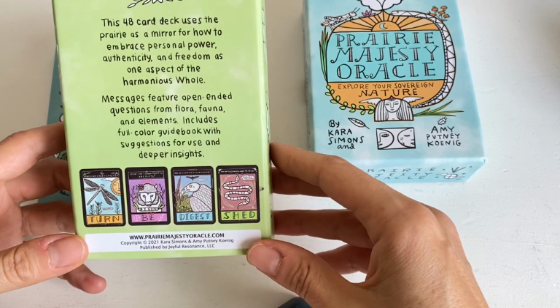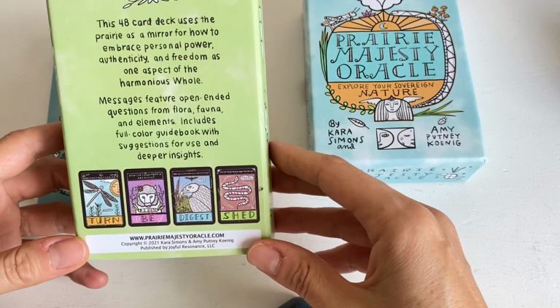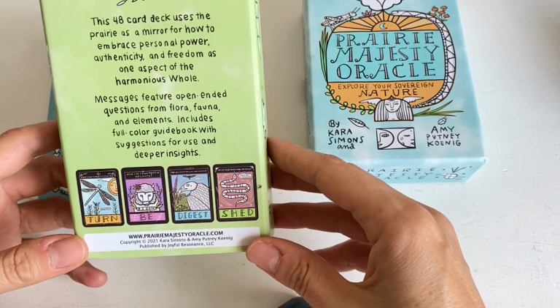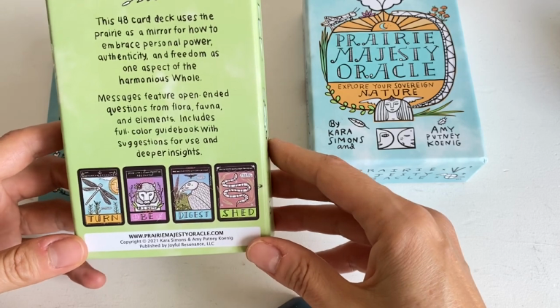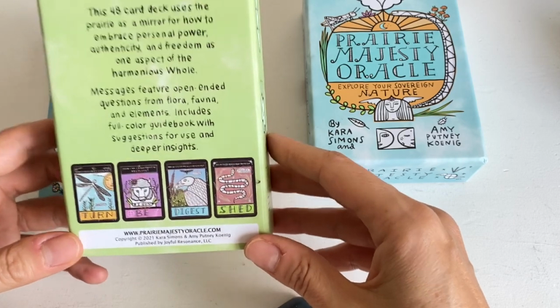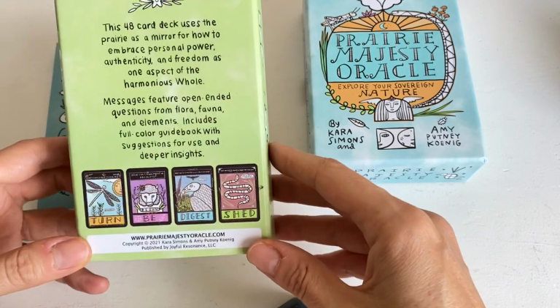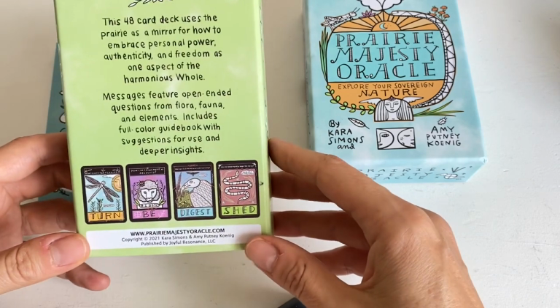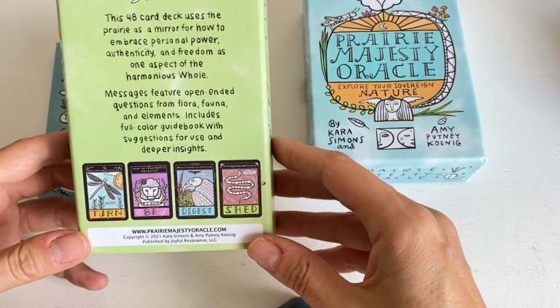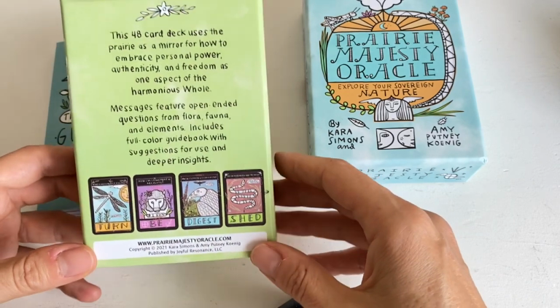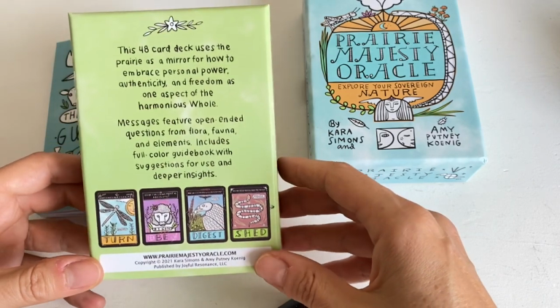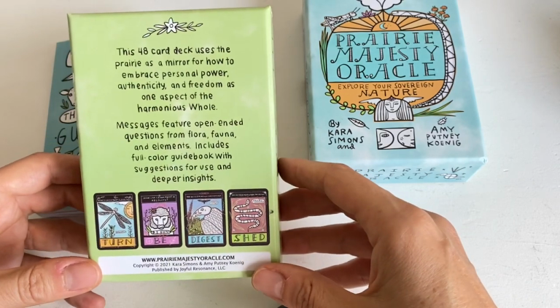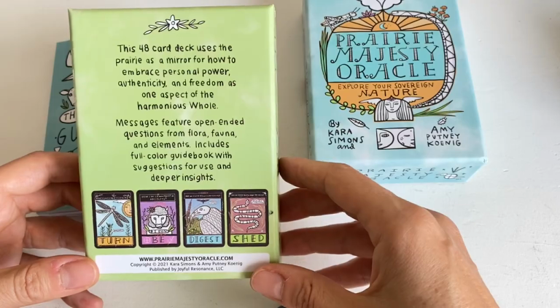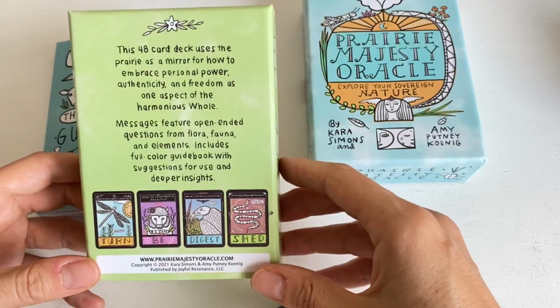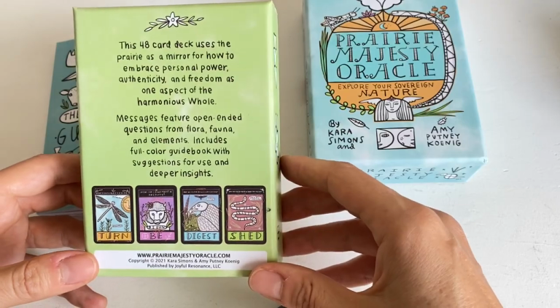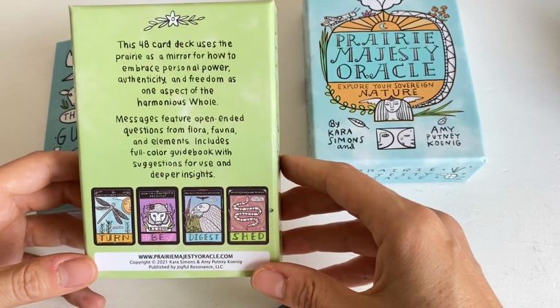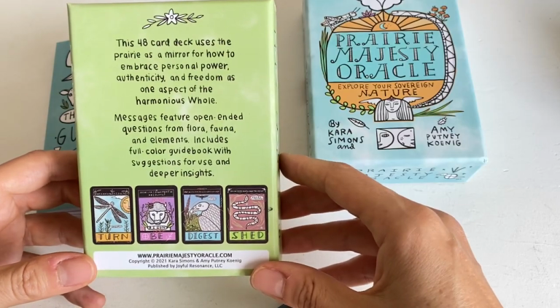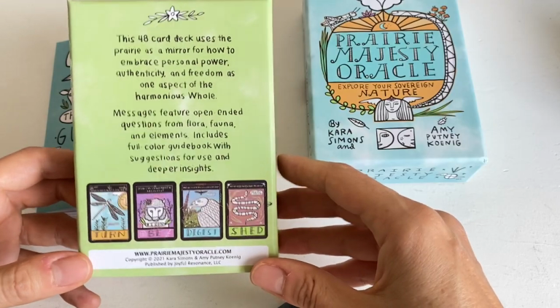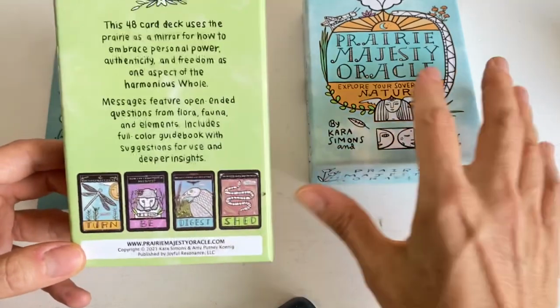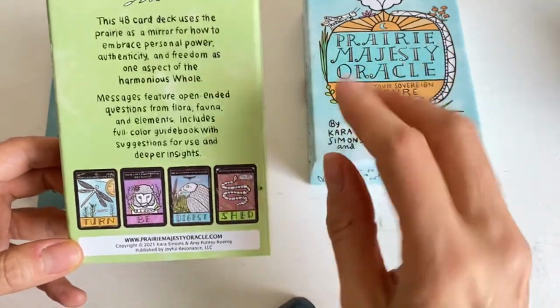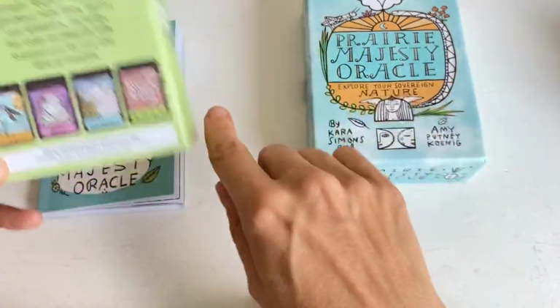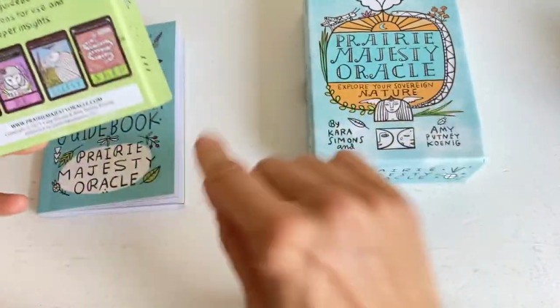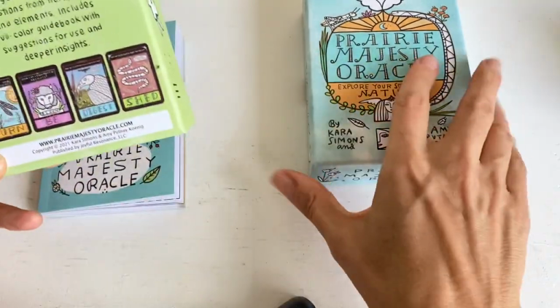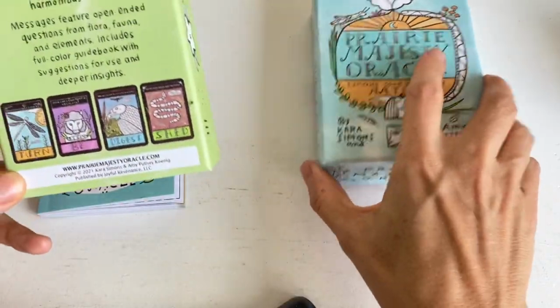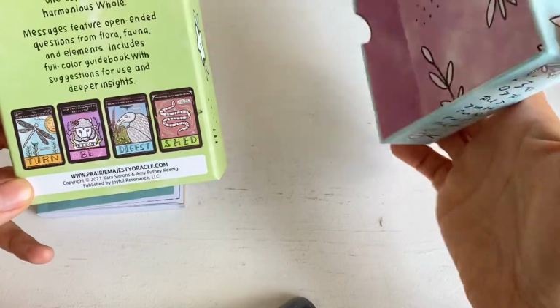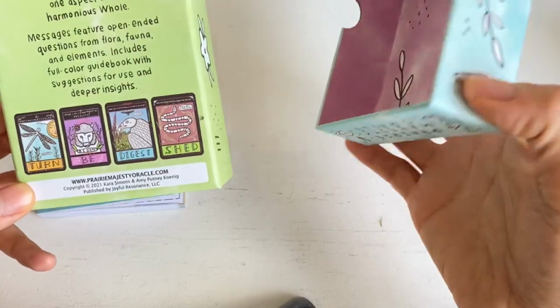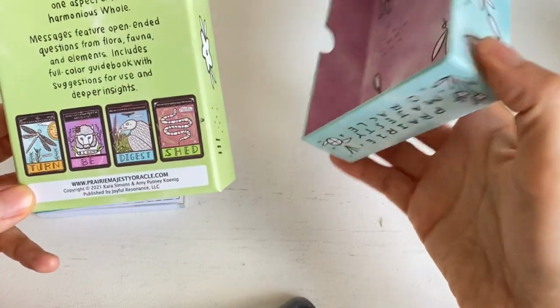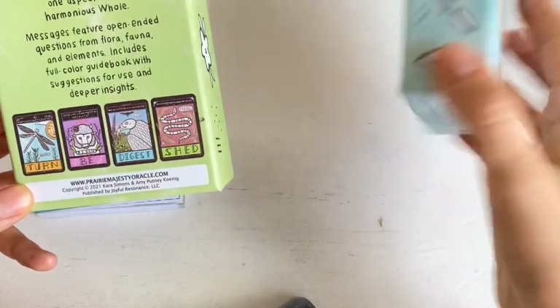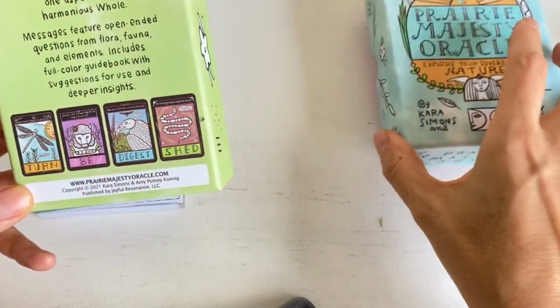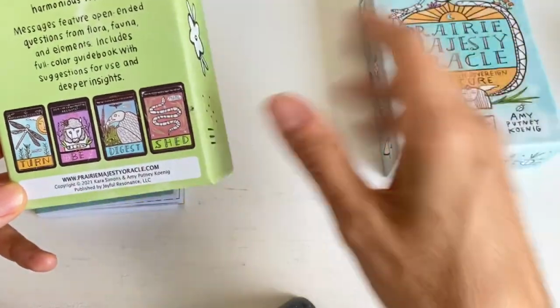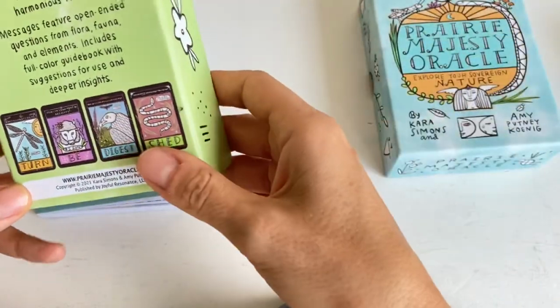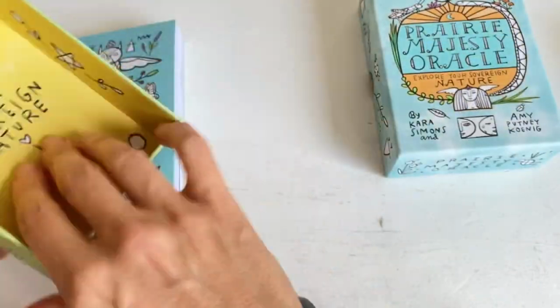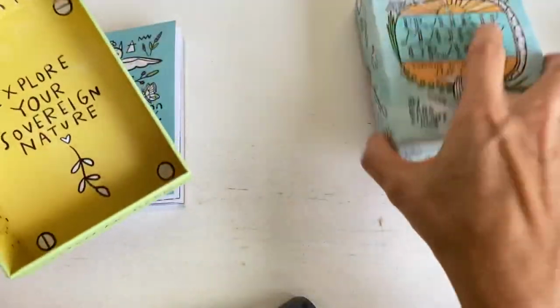Messages feature open-ended questions, which I love, from flora, fauna and elements. It also includes a full colour guidebook, which is really great, with suggestions for use and deeper insights.